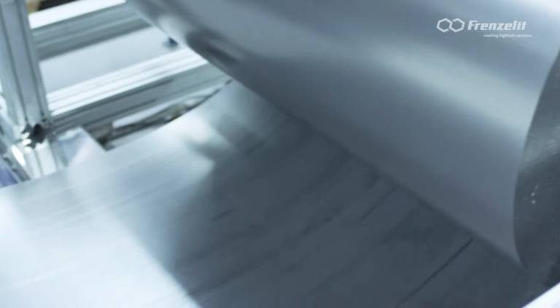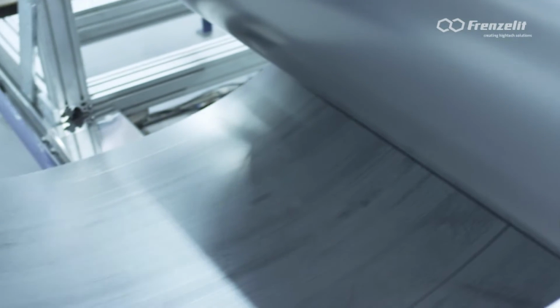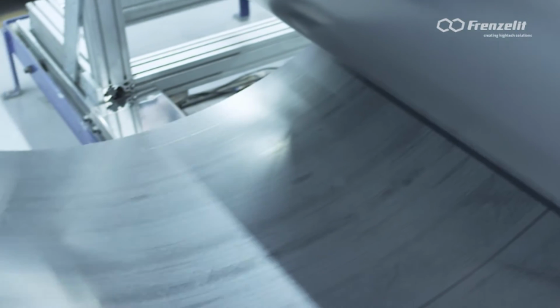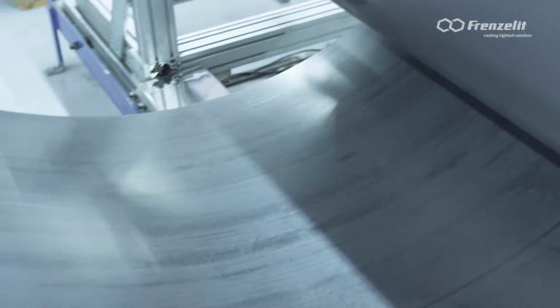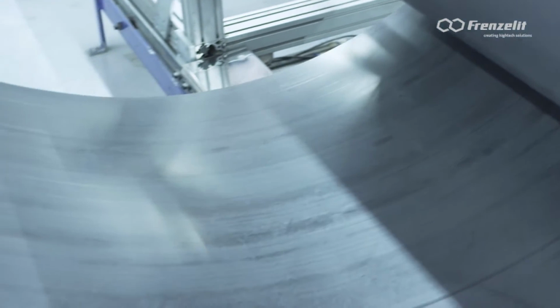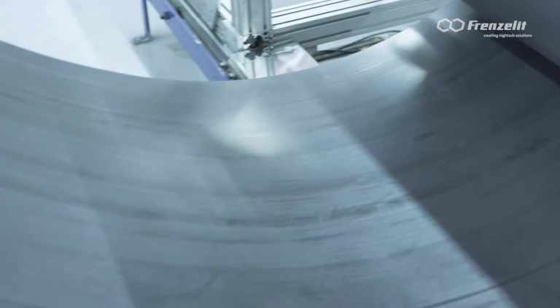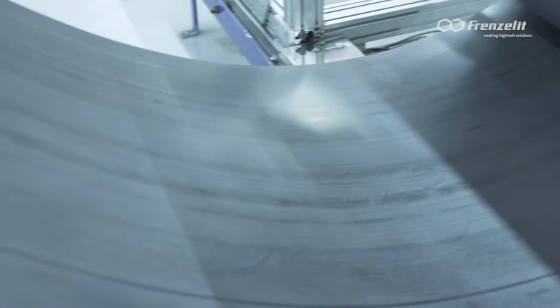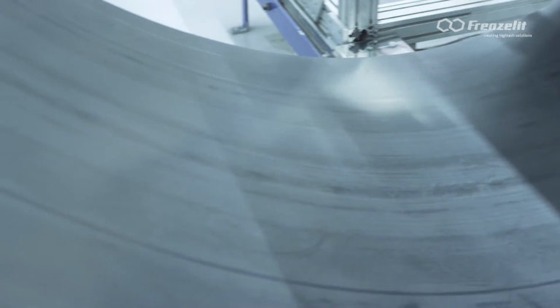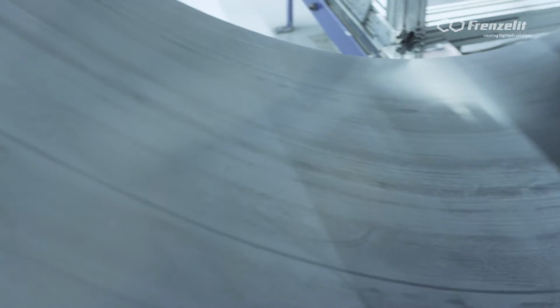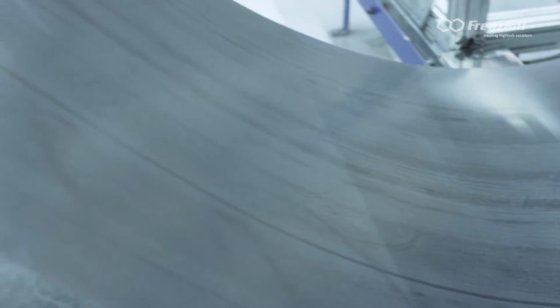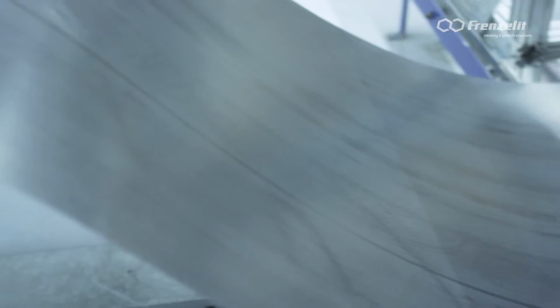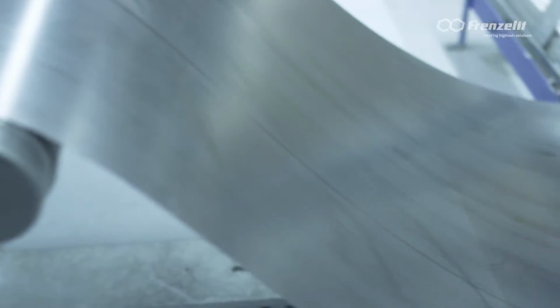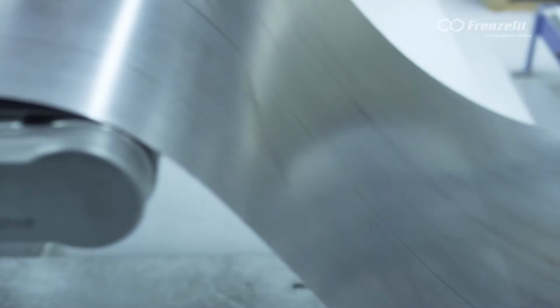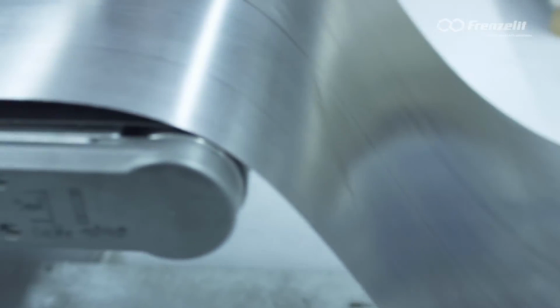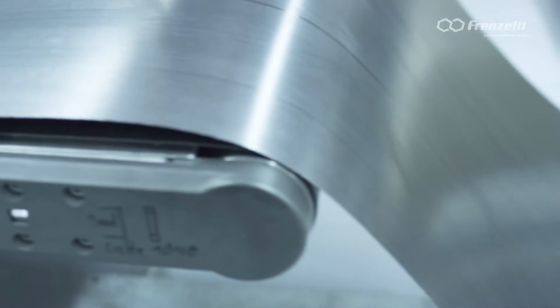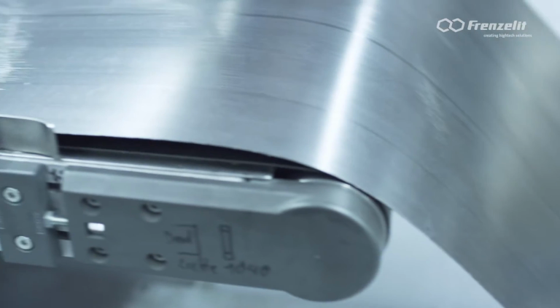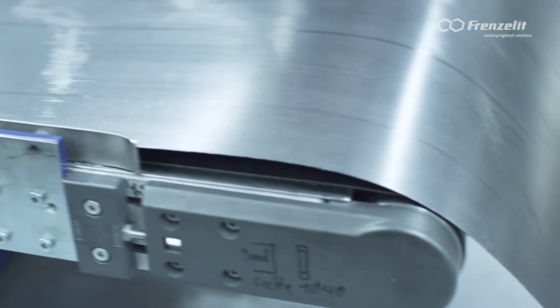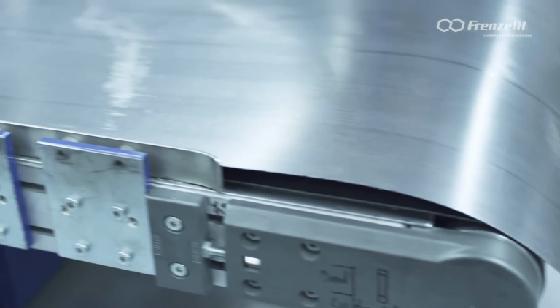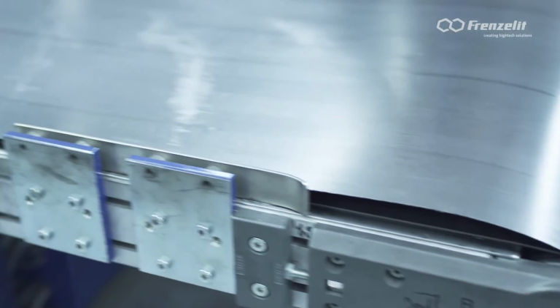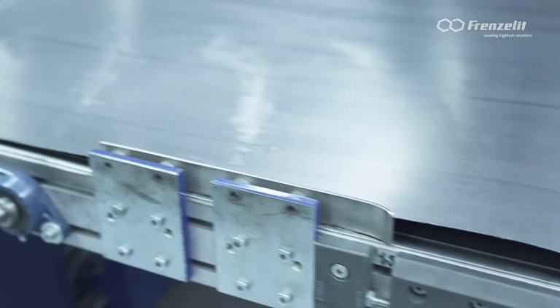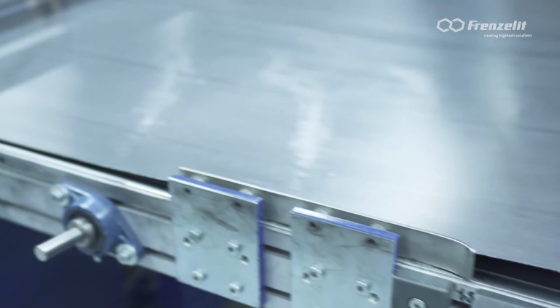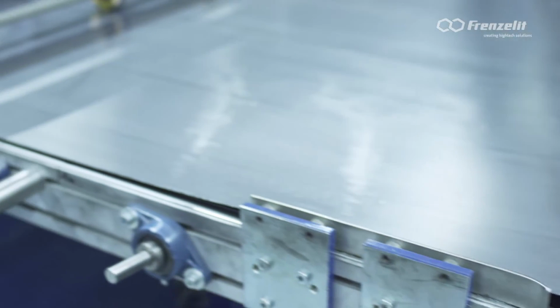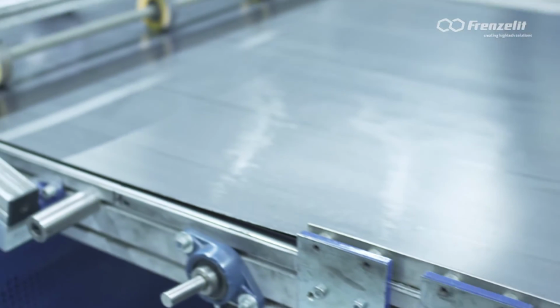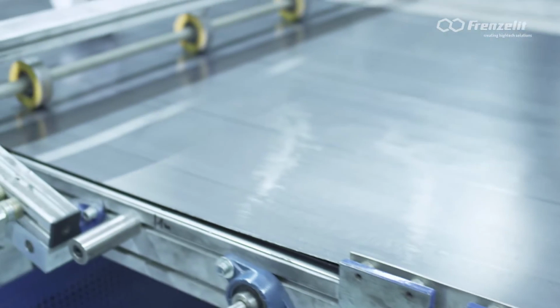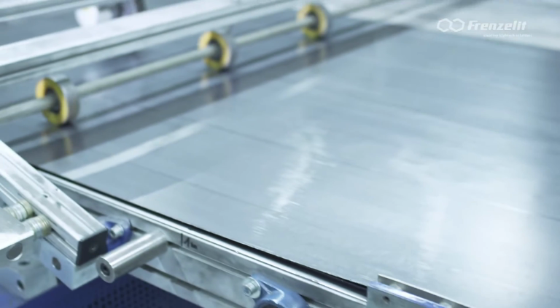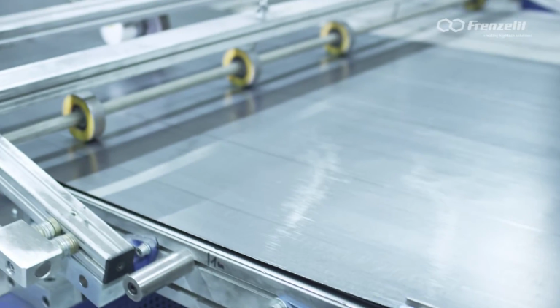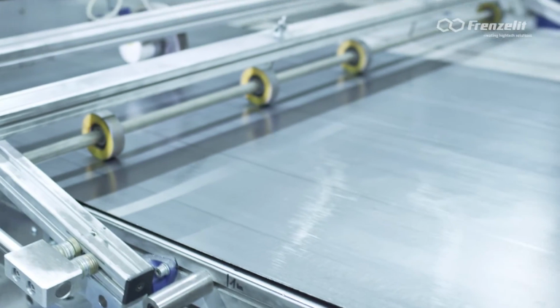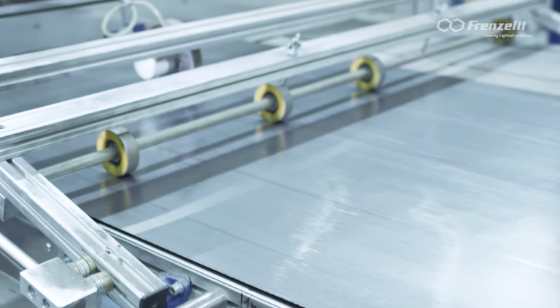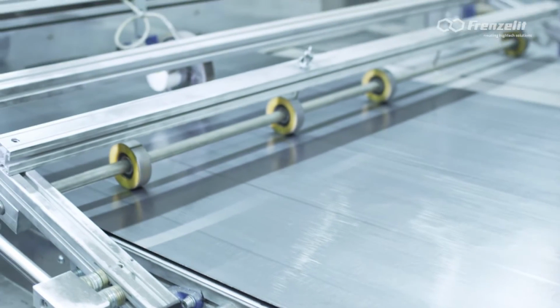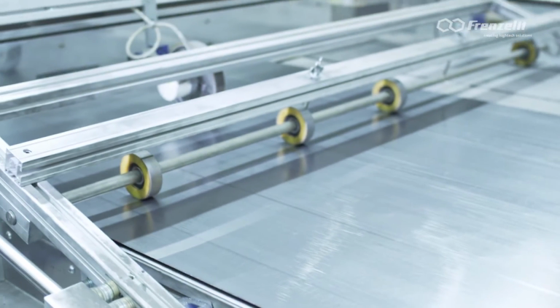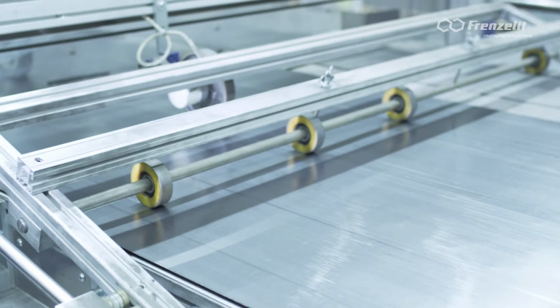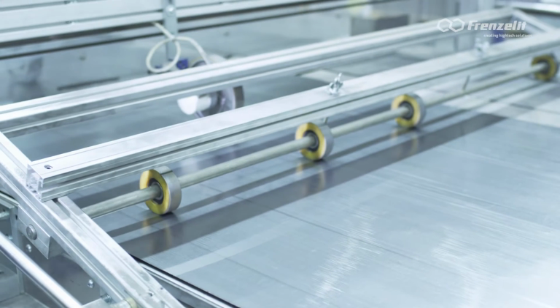Frenzelit develops innovative gaskets made in Germany on the basis of the company's over 130 years of experience and wide-ranging material and manufacturing know-how.